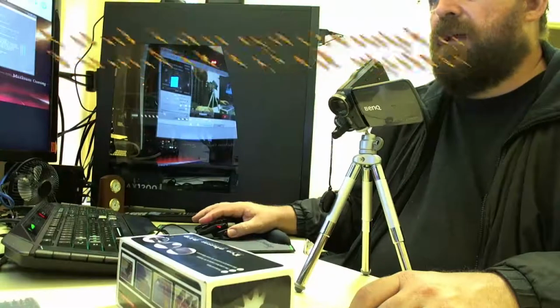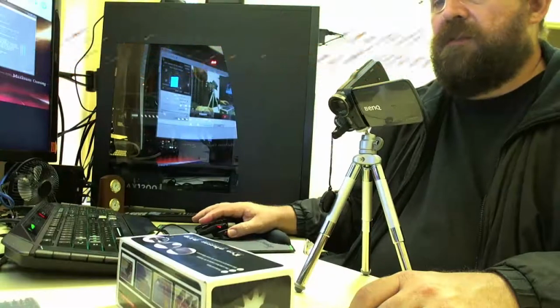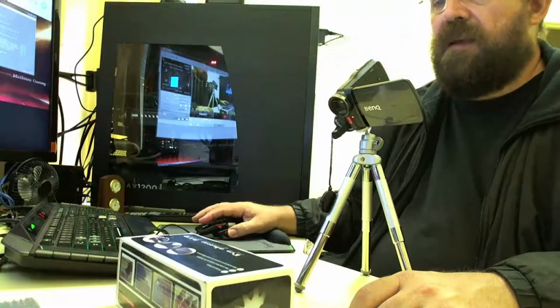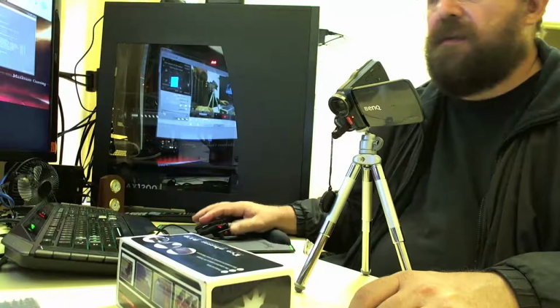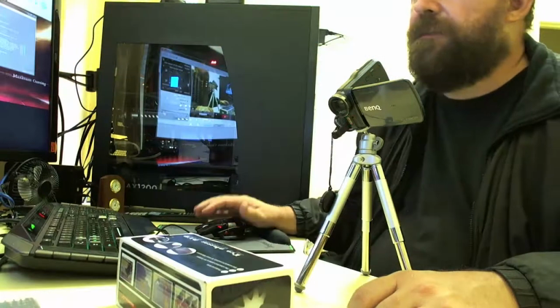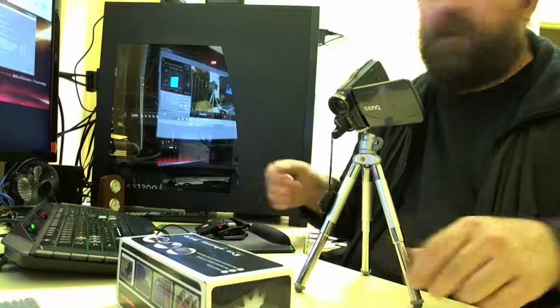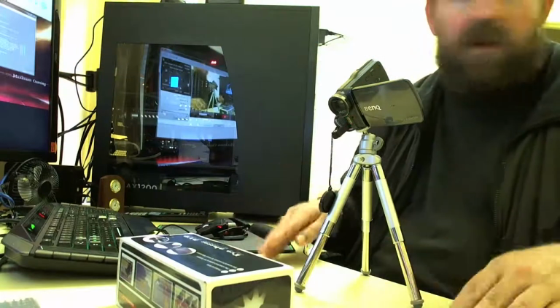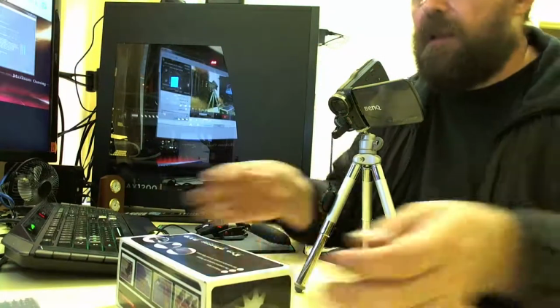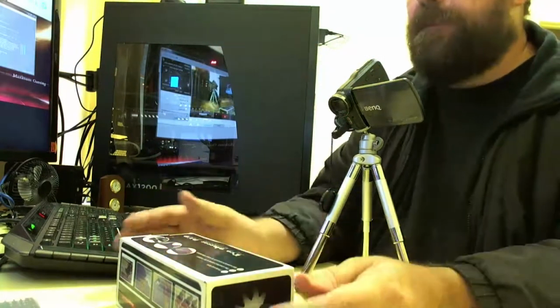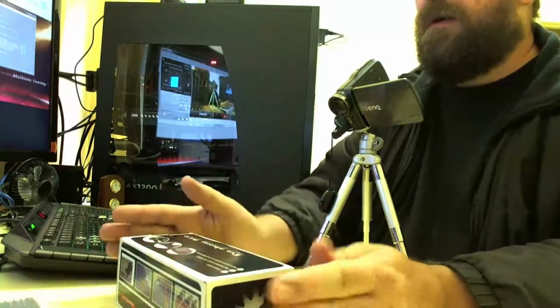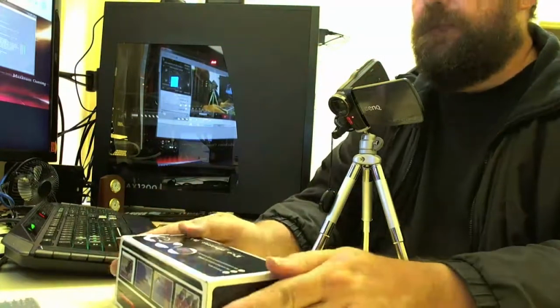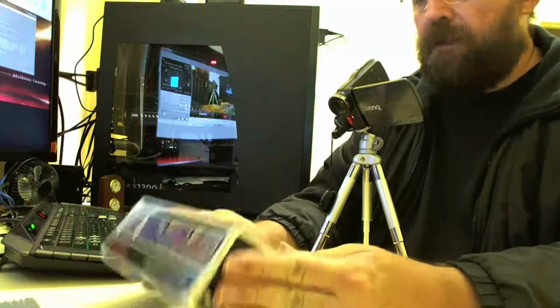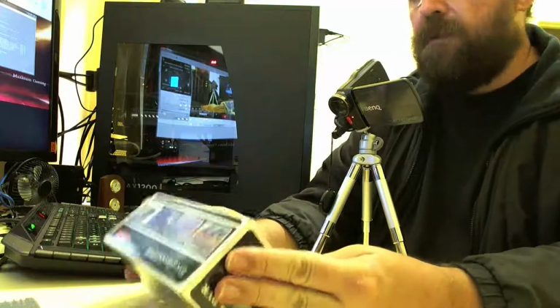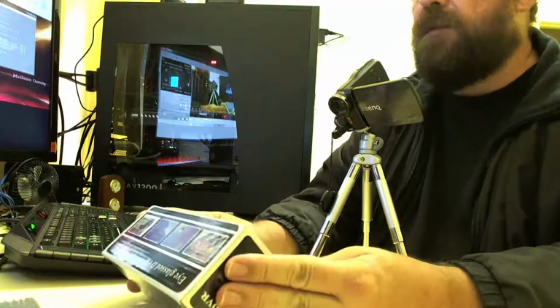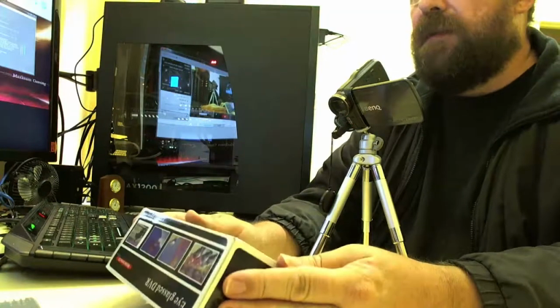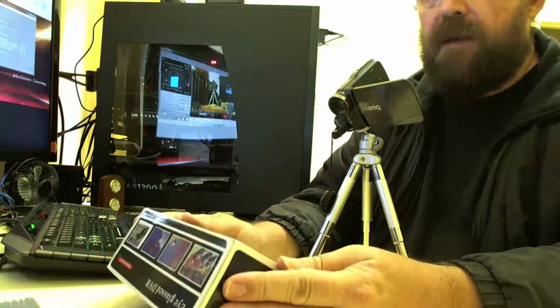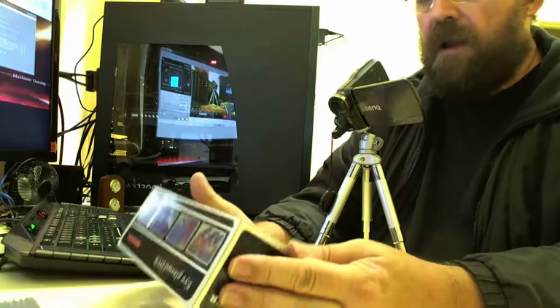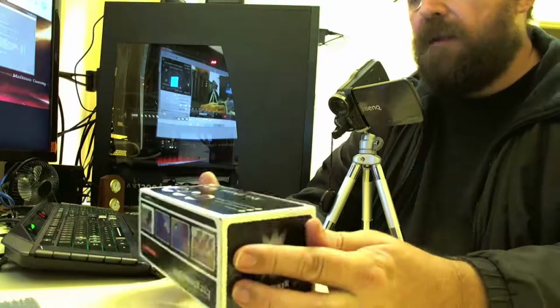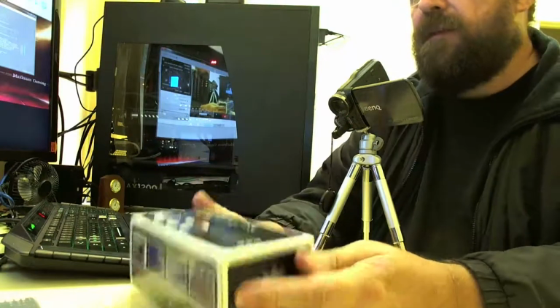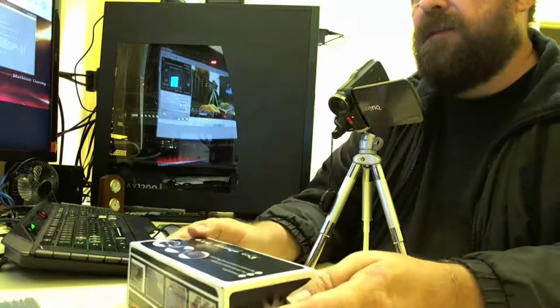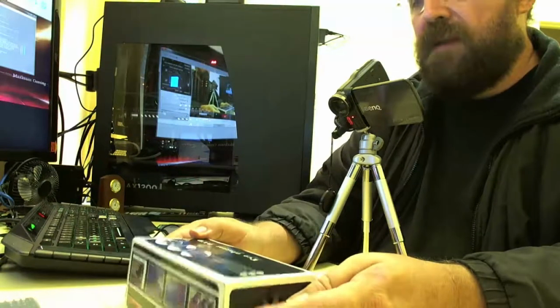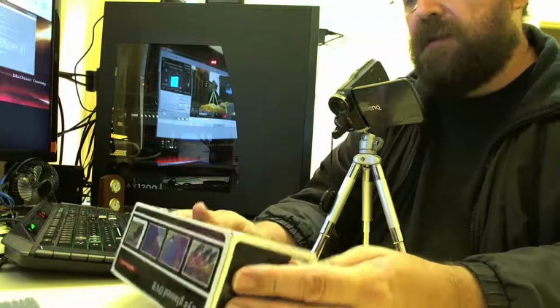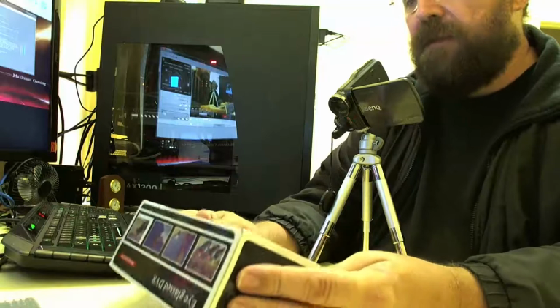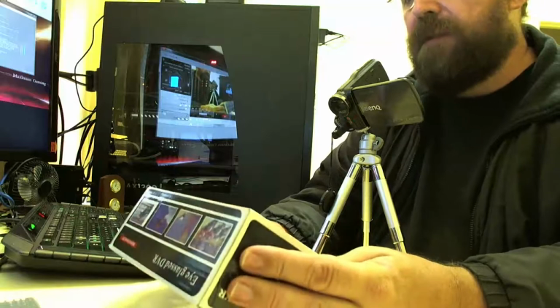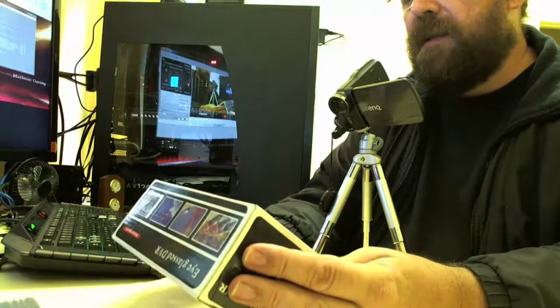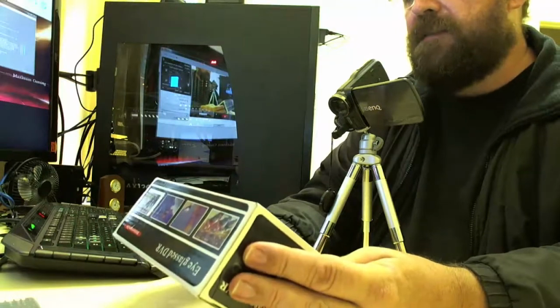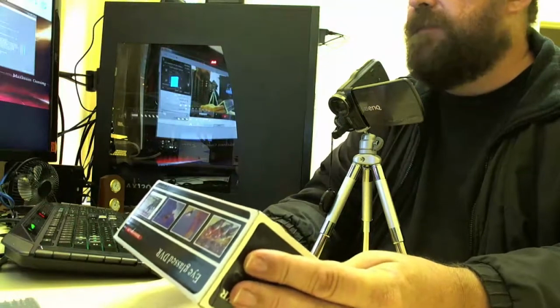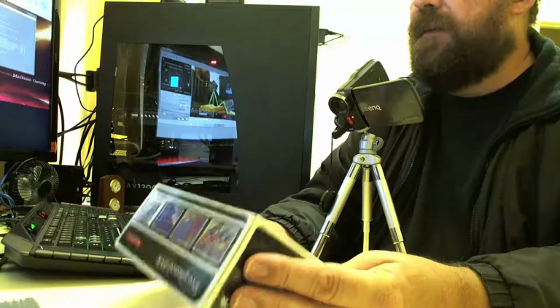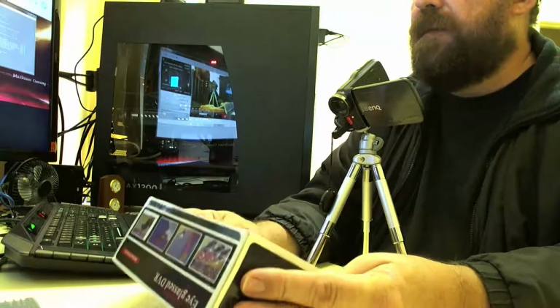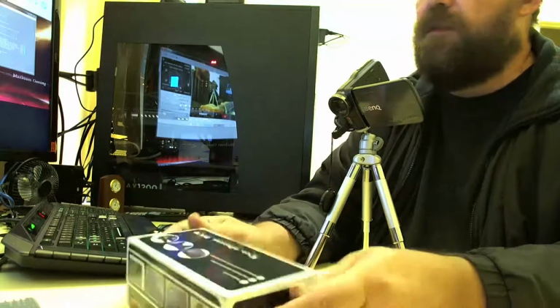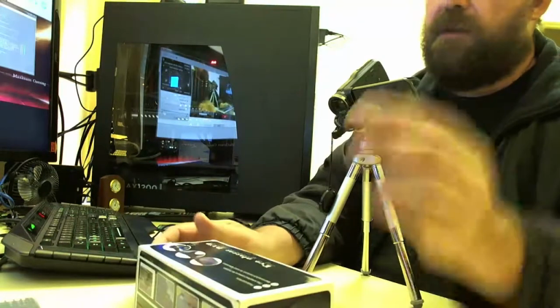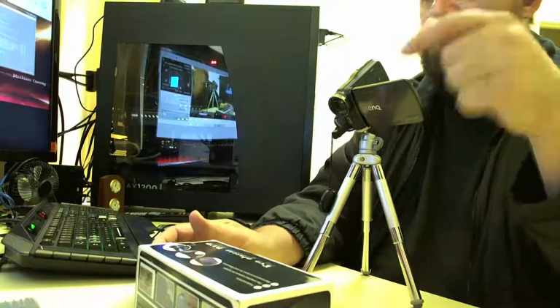G'day YouTubers, how you going? Now I've got a video review I'm going to be doing of these glasses — the iGlasses DVR. I'm using two cameras as you can see.